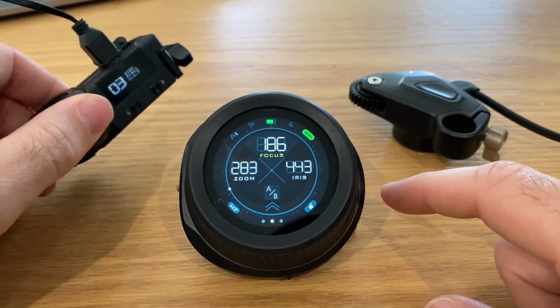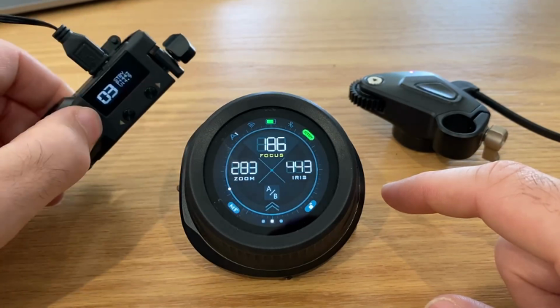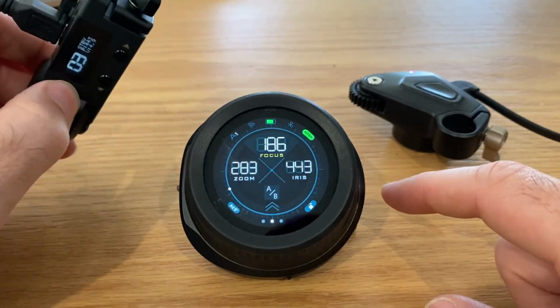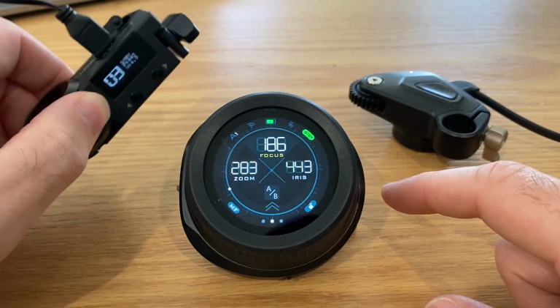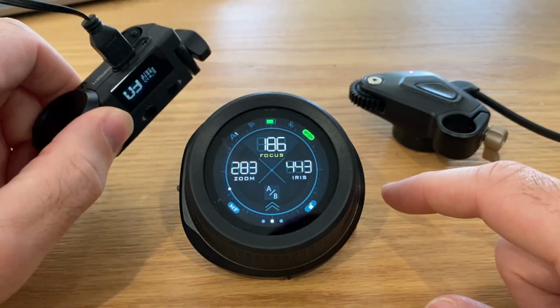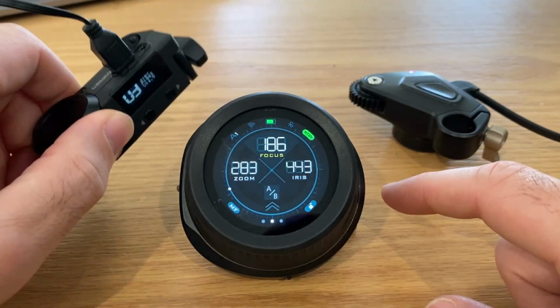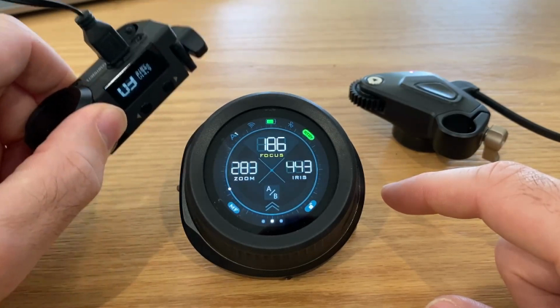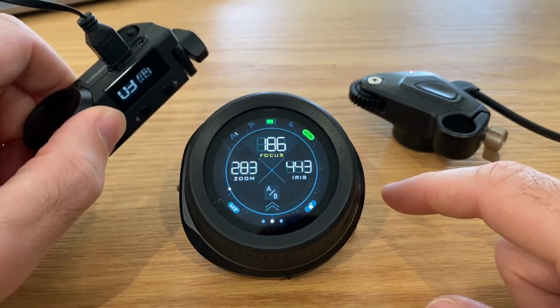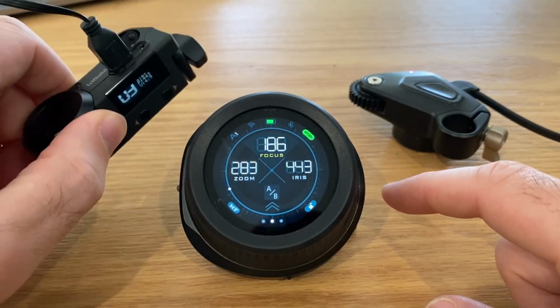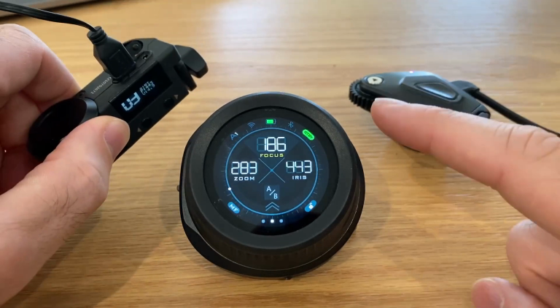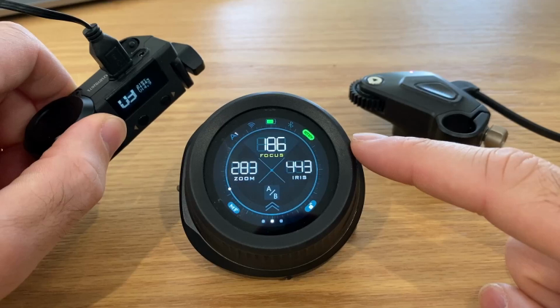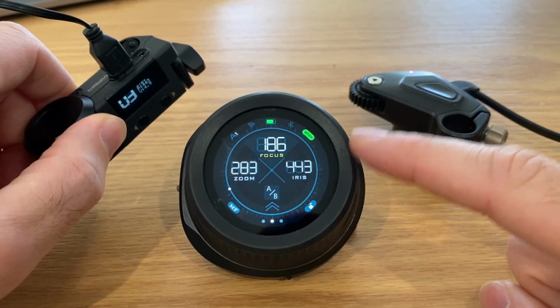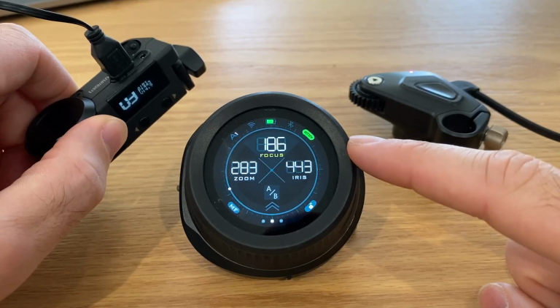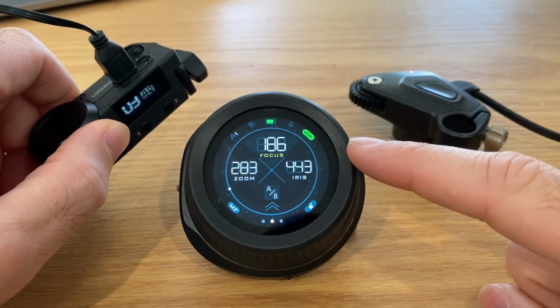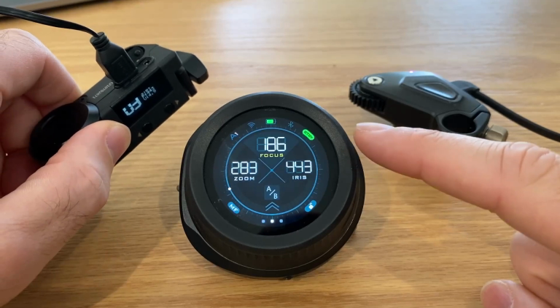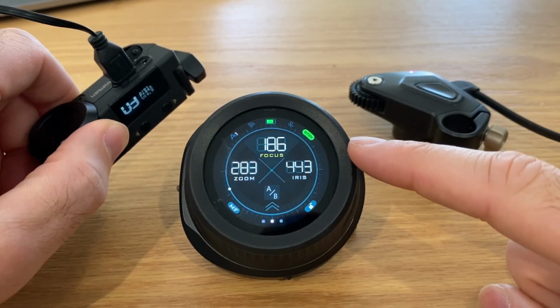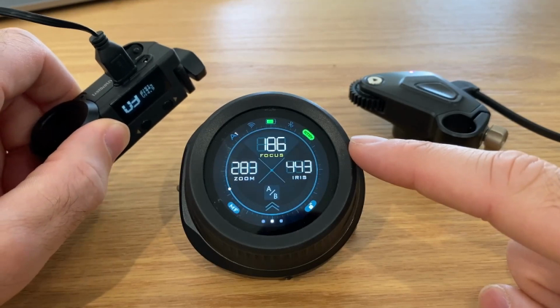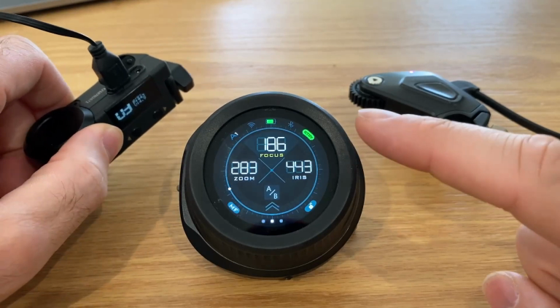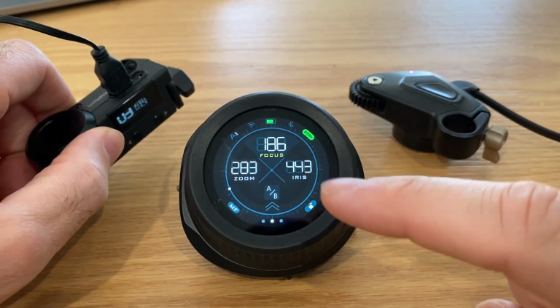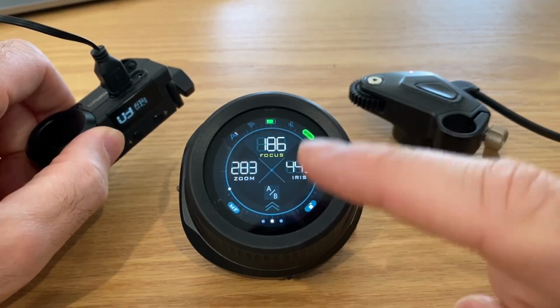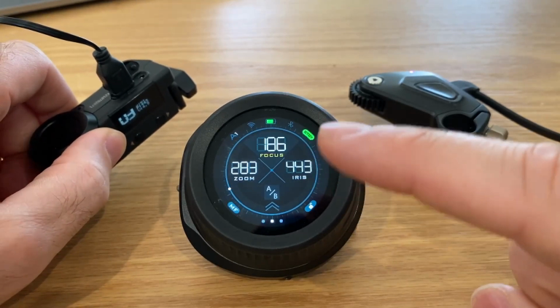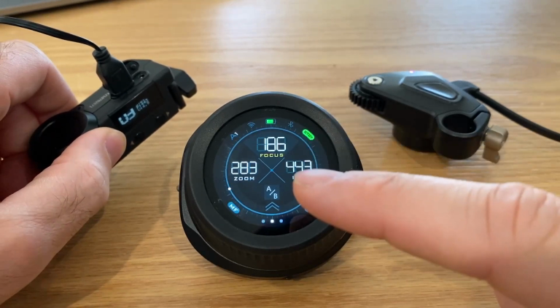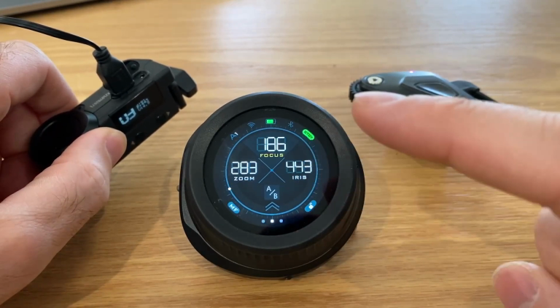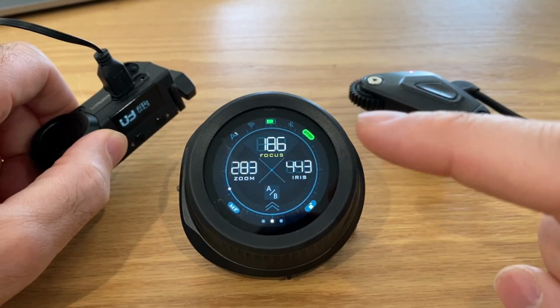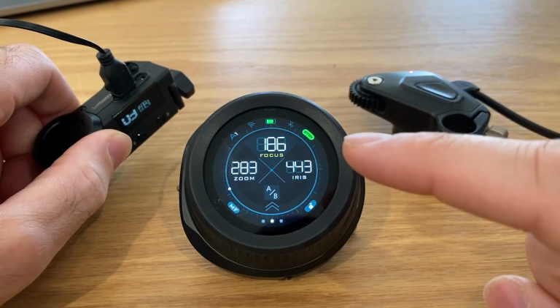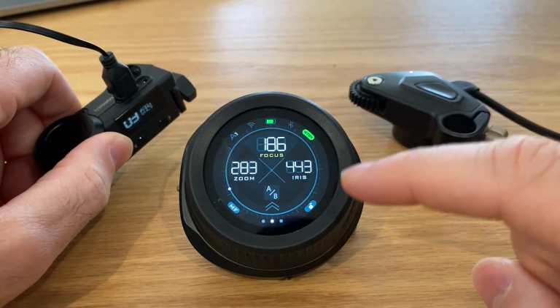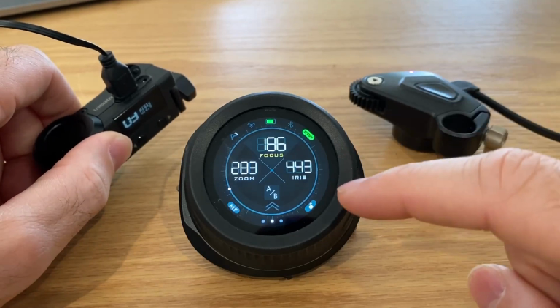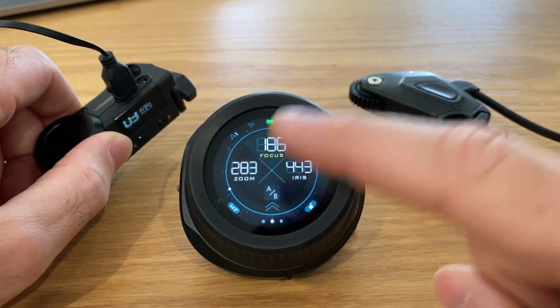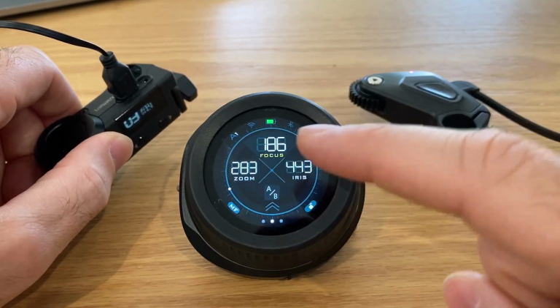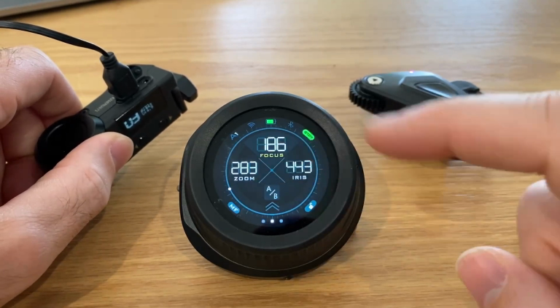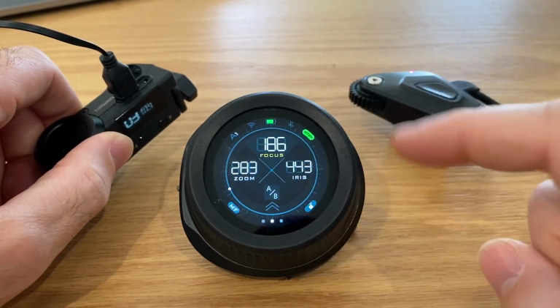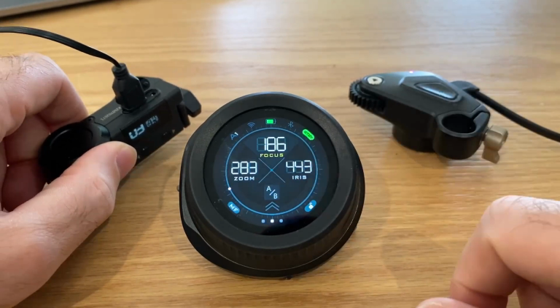The Nano 1 motor can only ever be assigned to motor number one, which this recognizes as focus. So we will need to remap the focus and the zoom functions in the controller to the rocker and the knob.